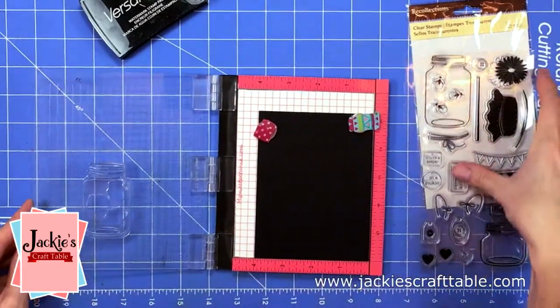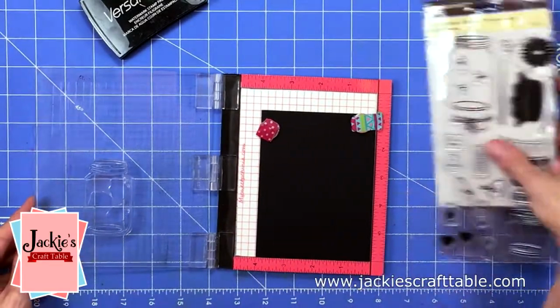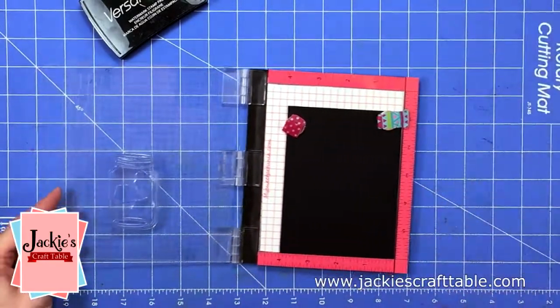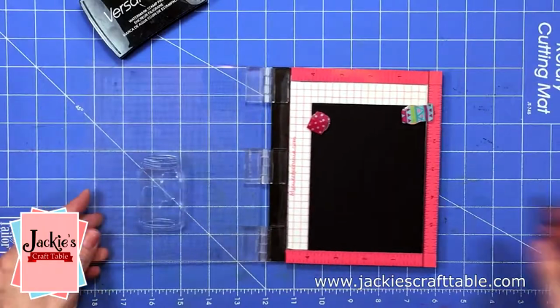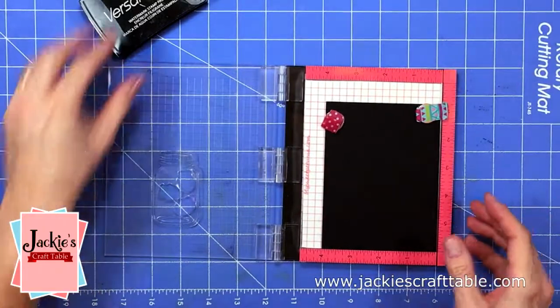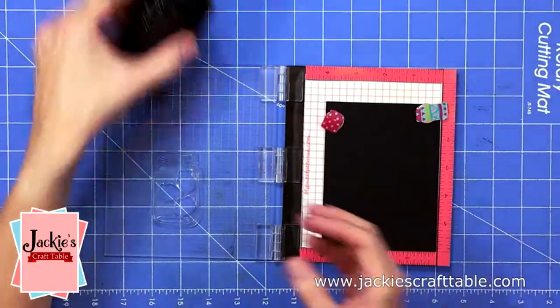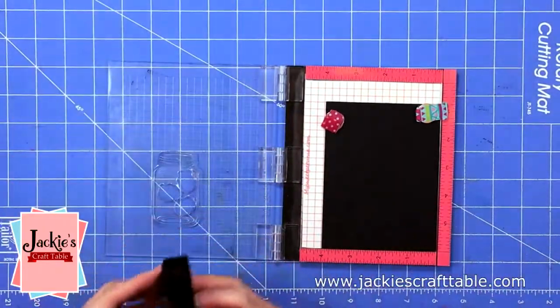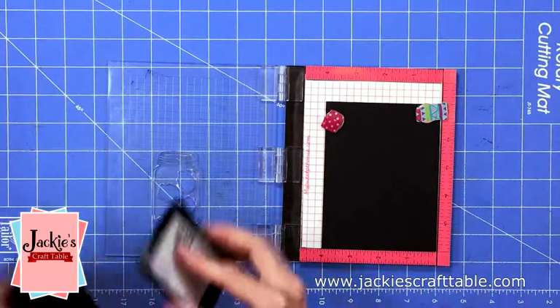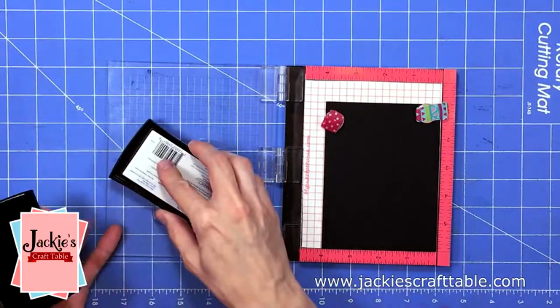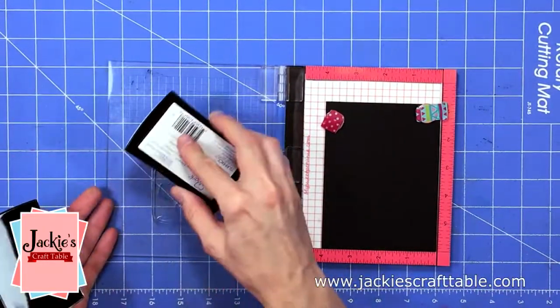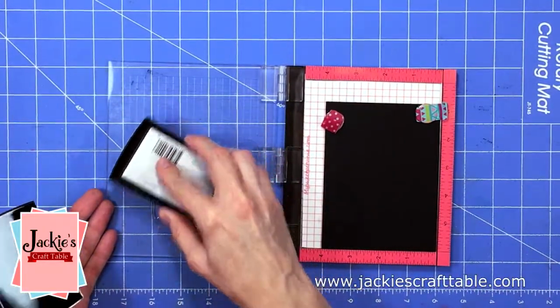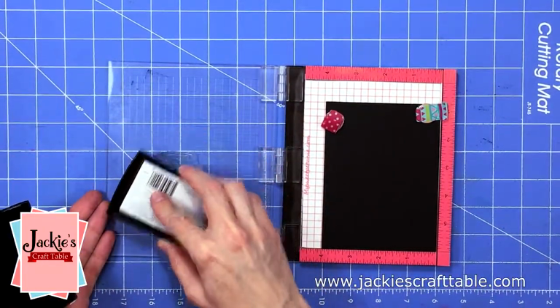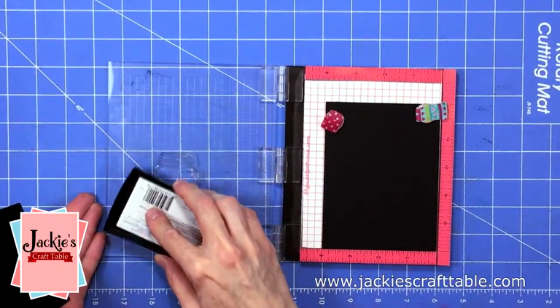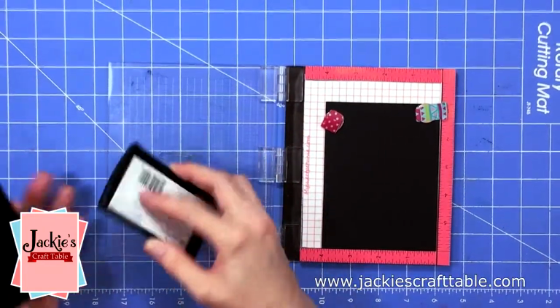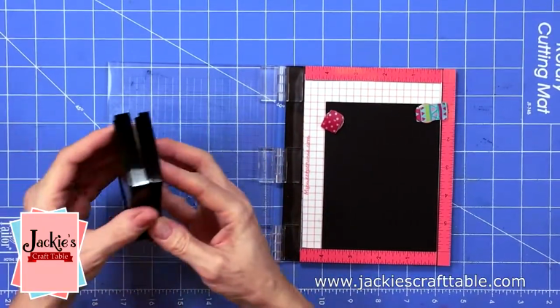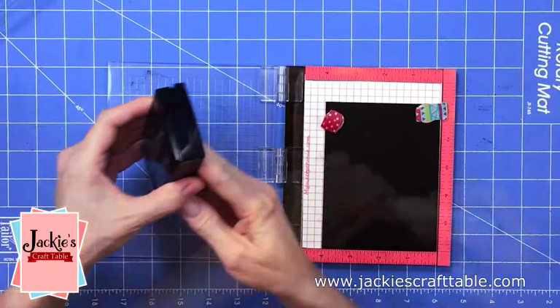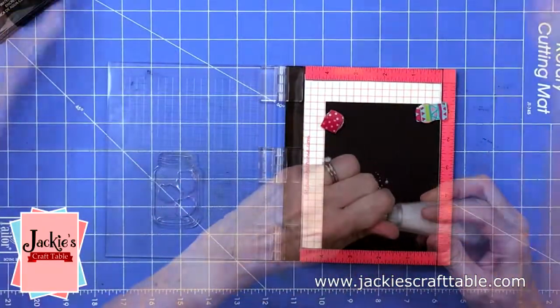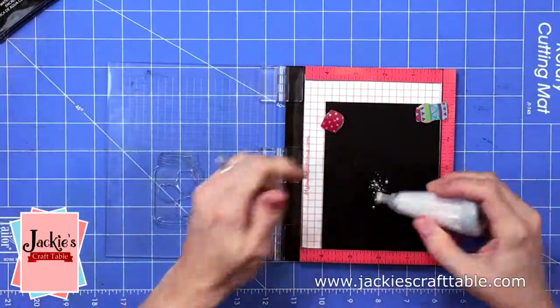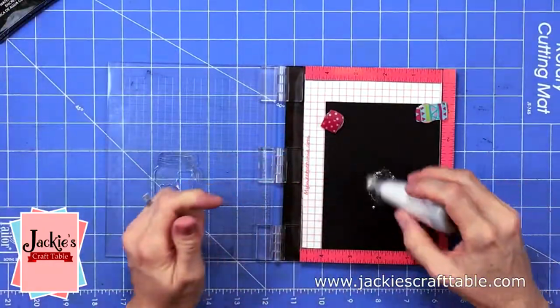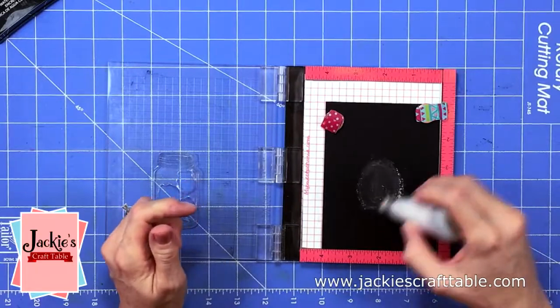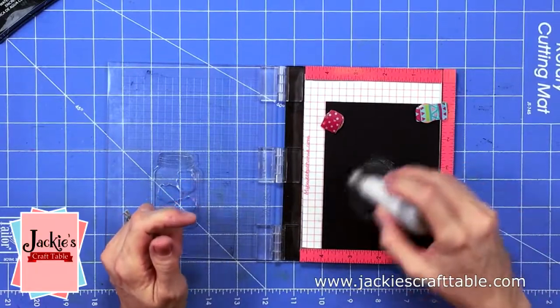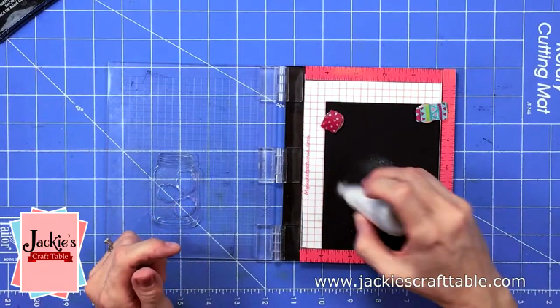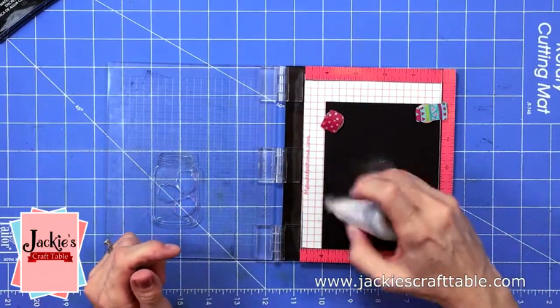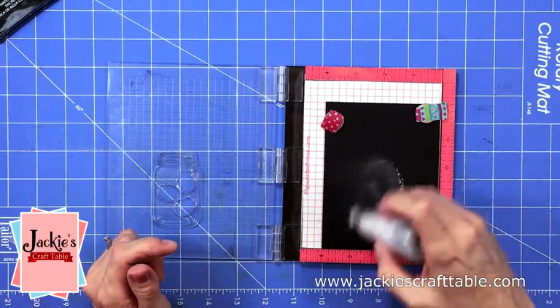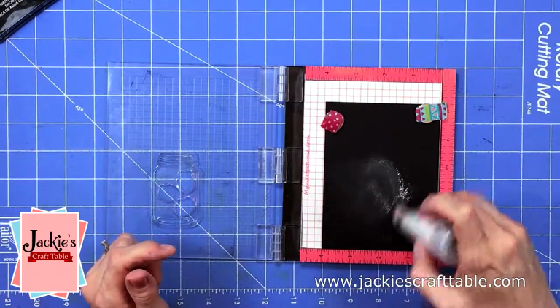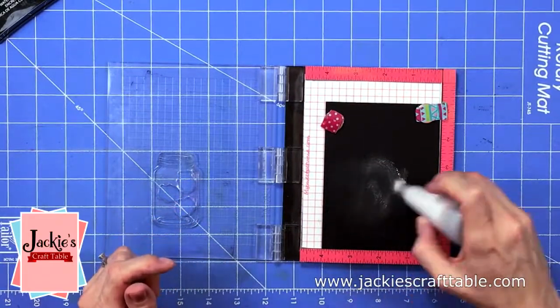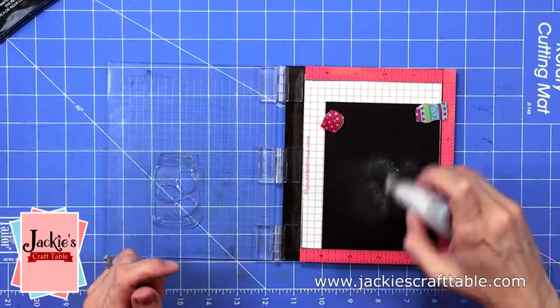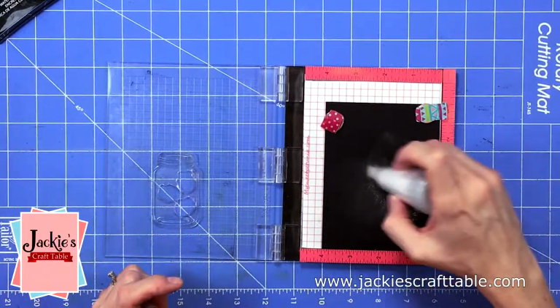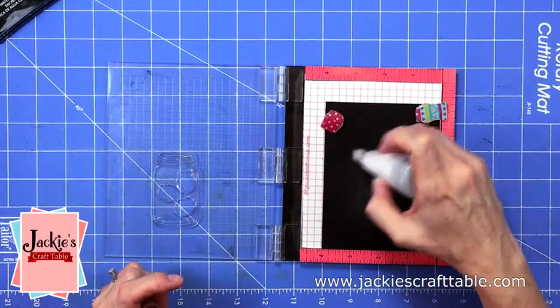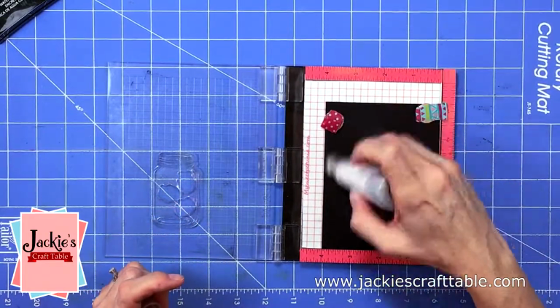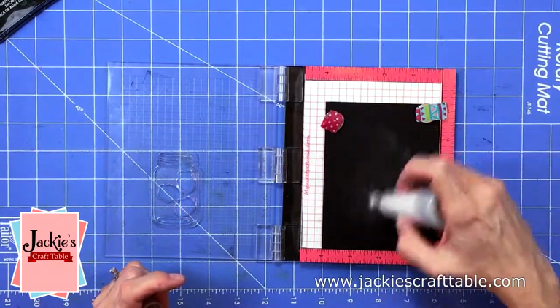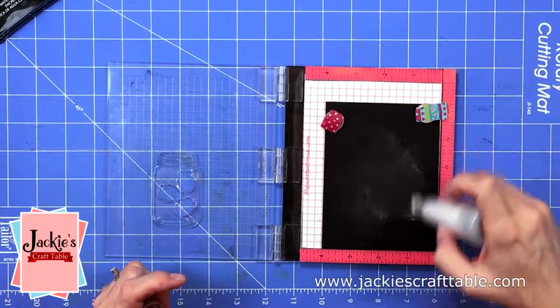I wanted to try out a new pack of Versamagic dewdrop inks that I recently purchased, so I'm making a chalkboard card in this video.